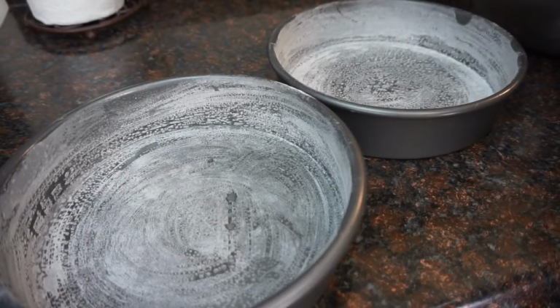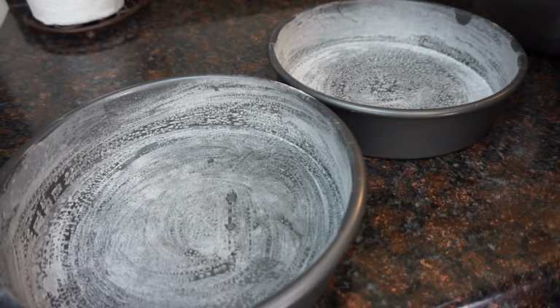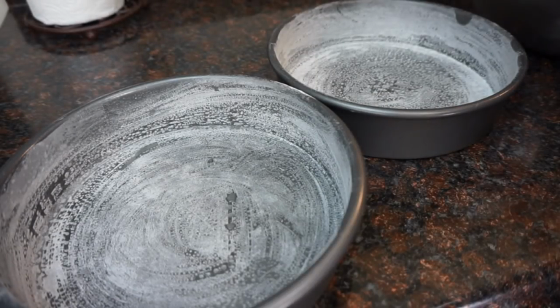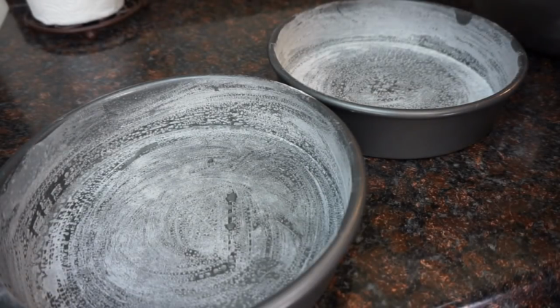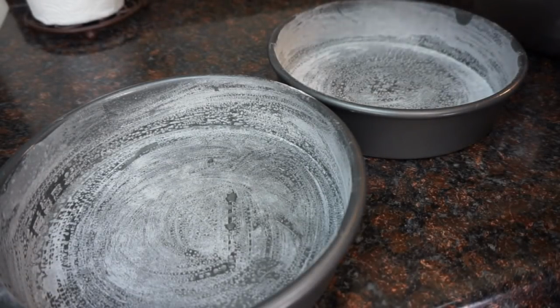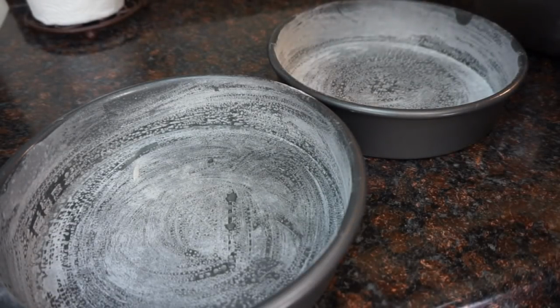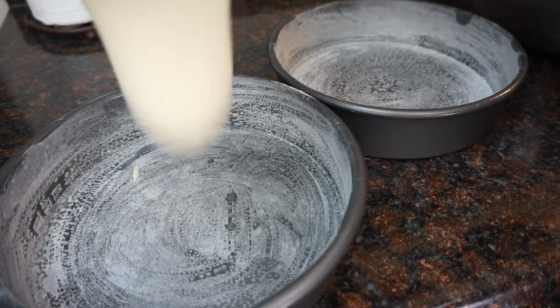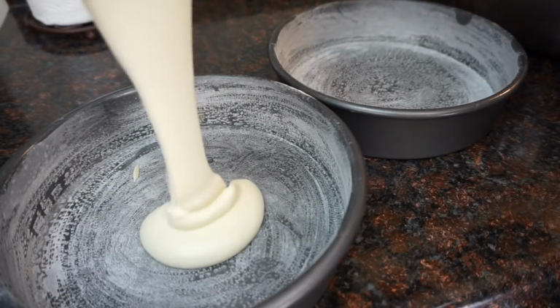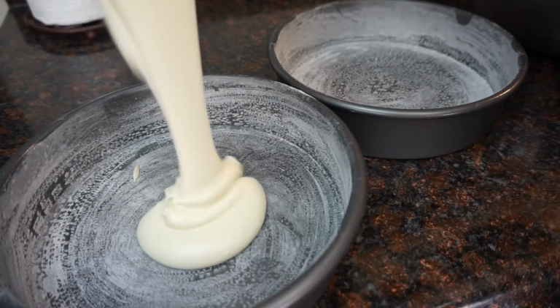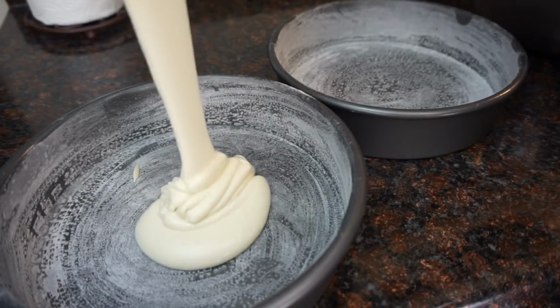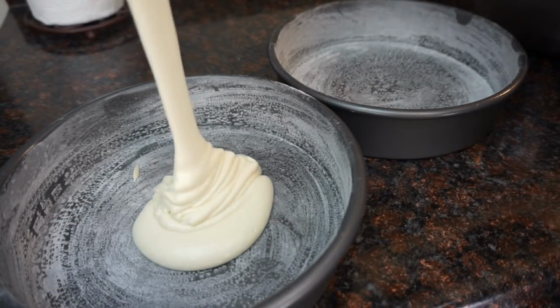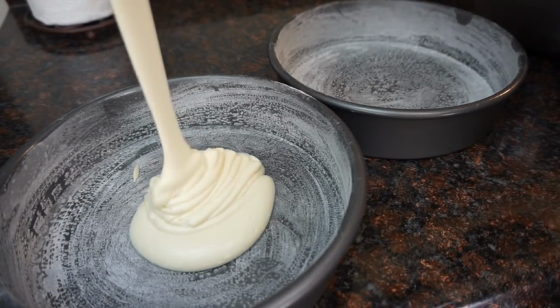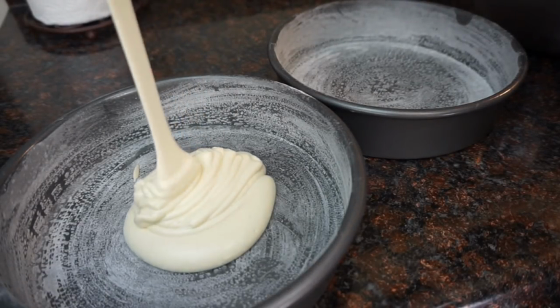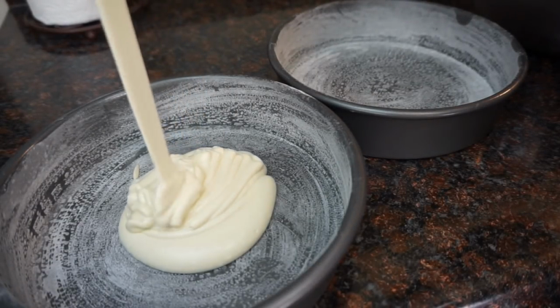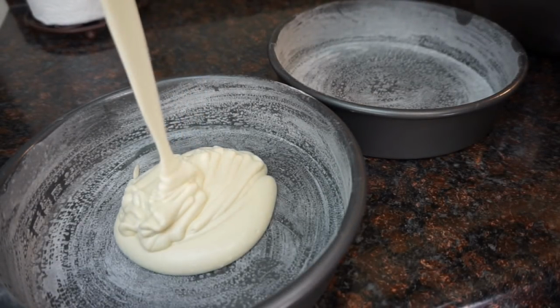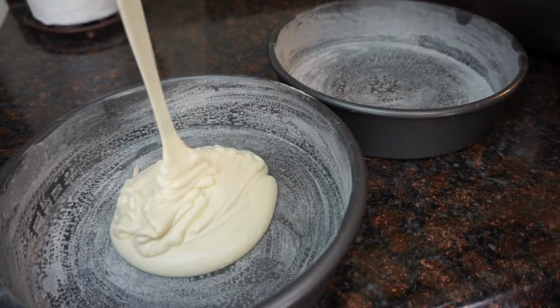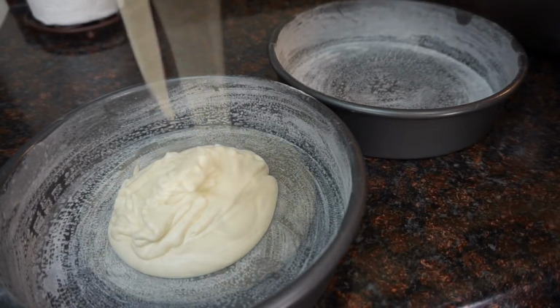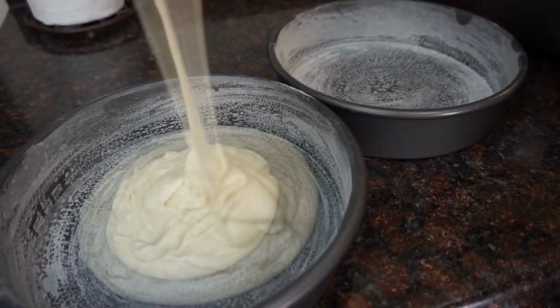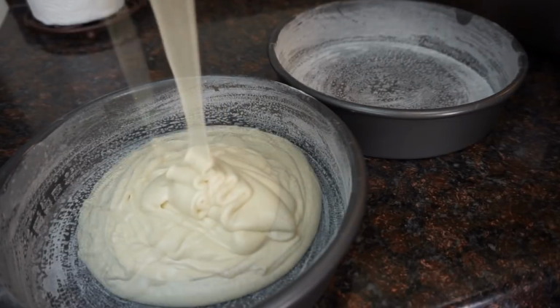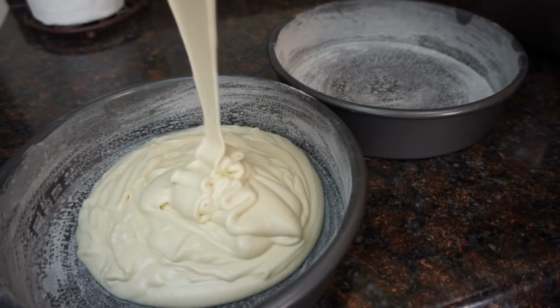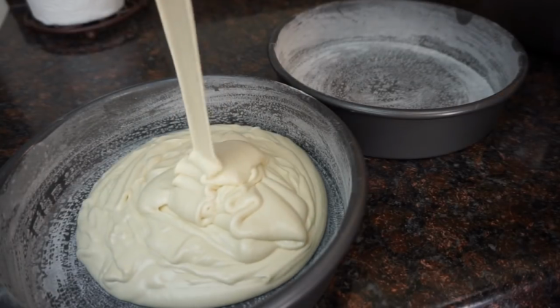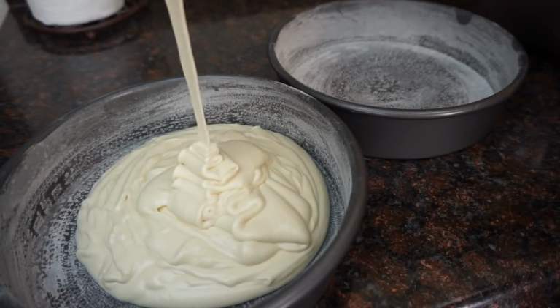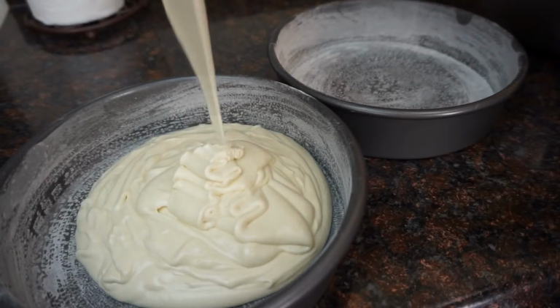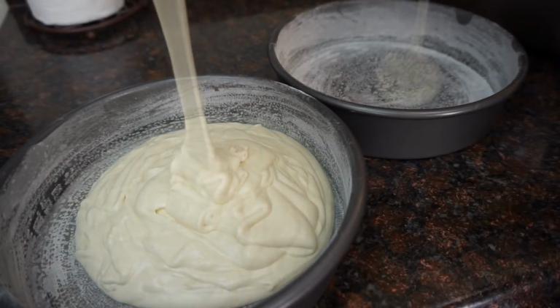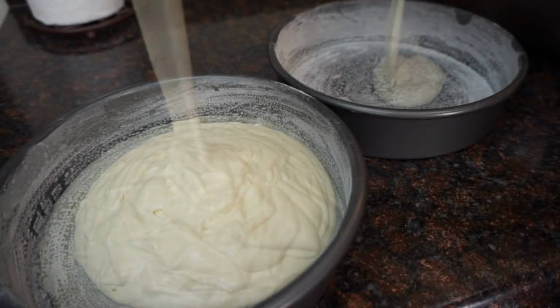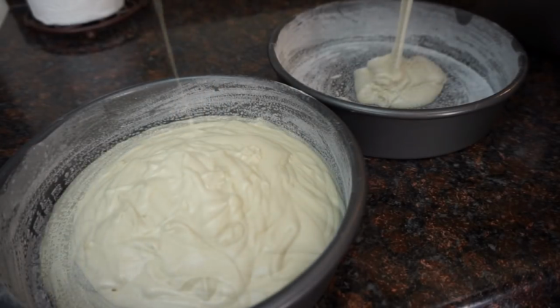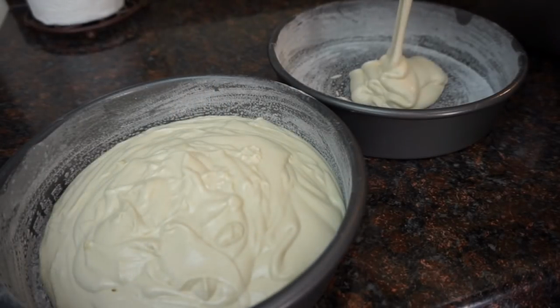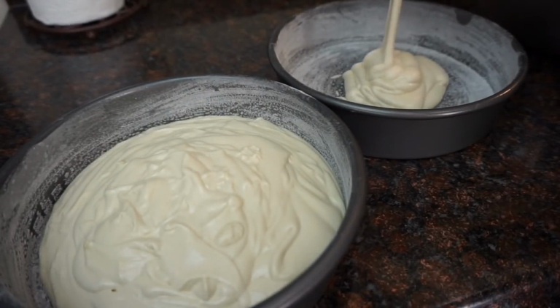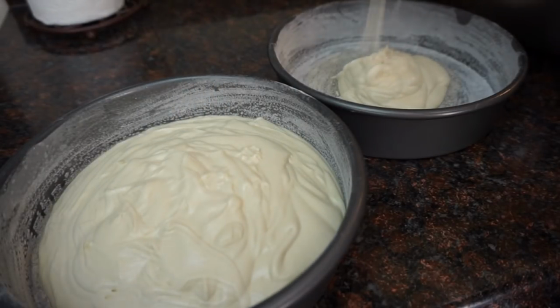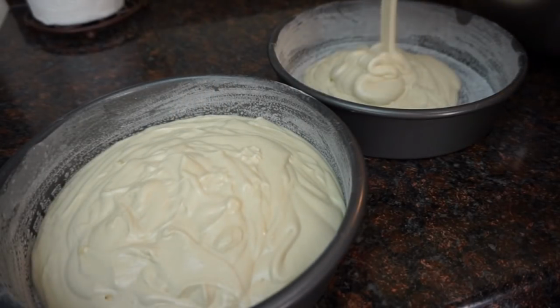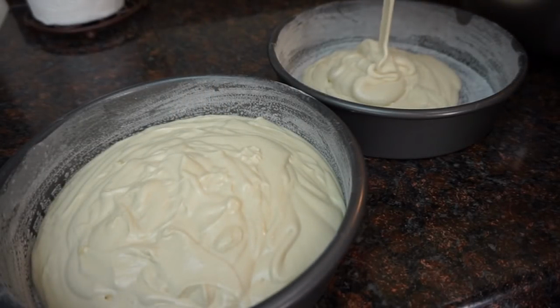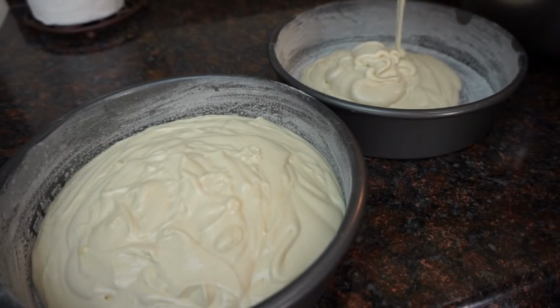Here I have my prepared pans — I just greased them and then floured them — and now I'm going to add in my batter evenly to both pans.